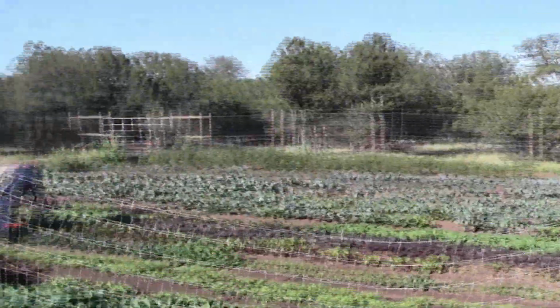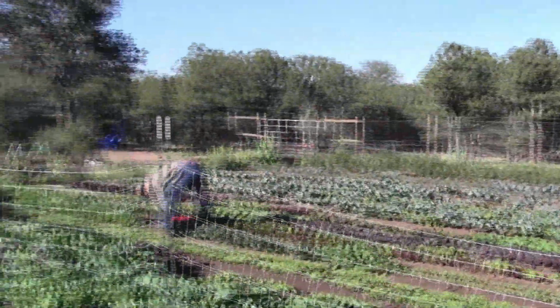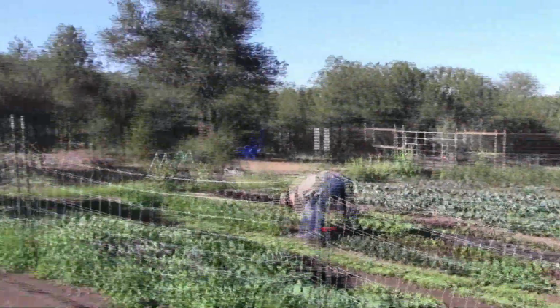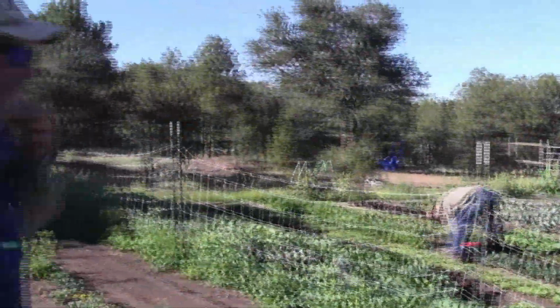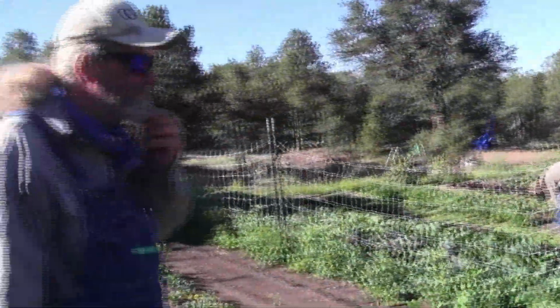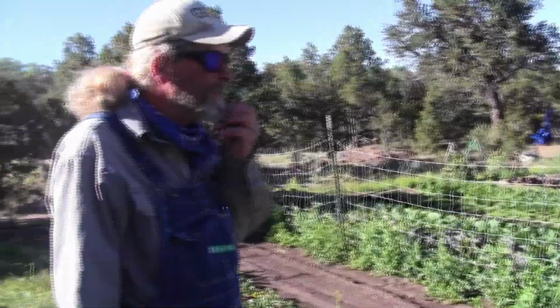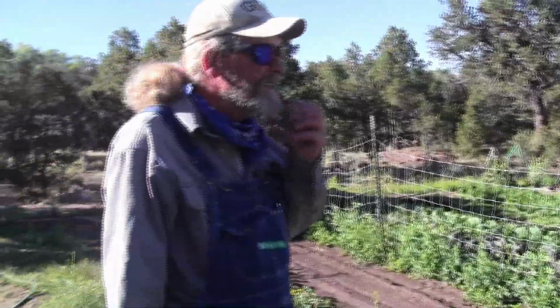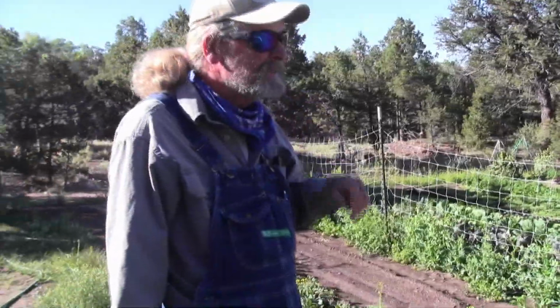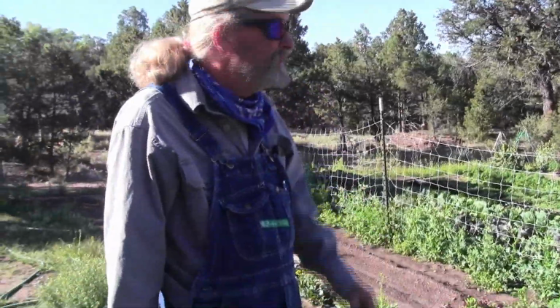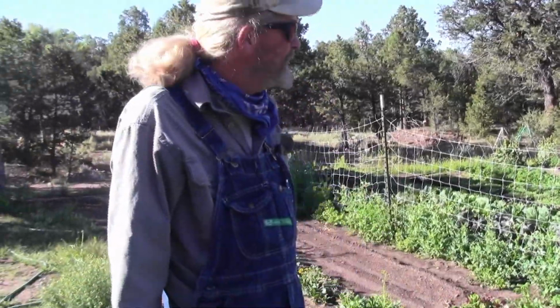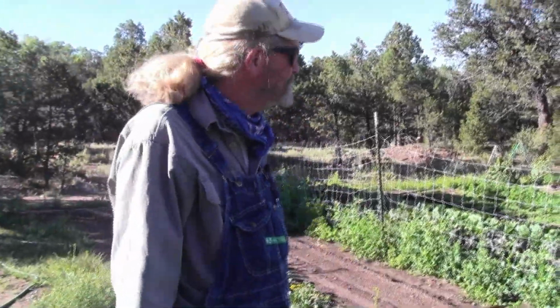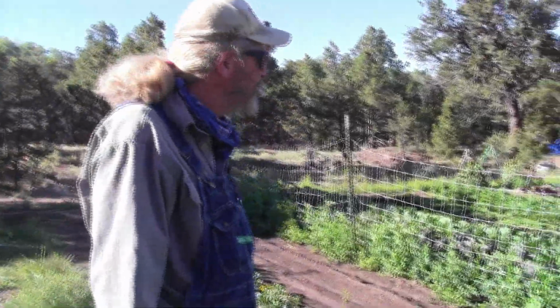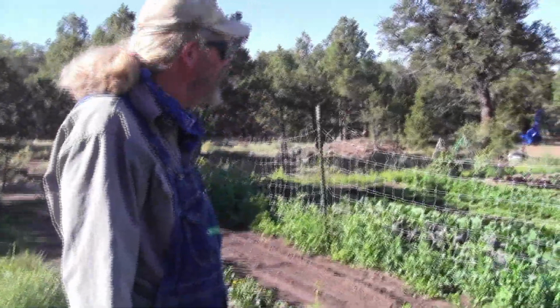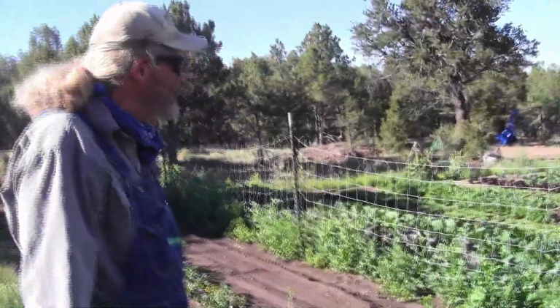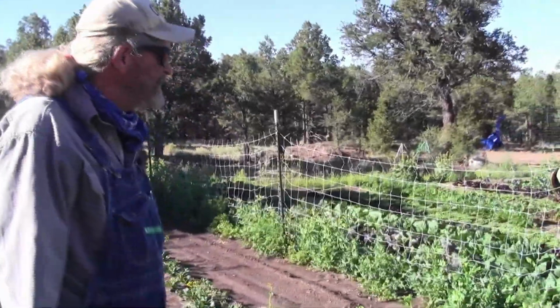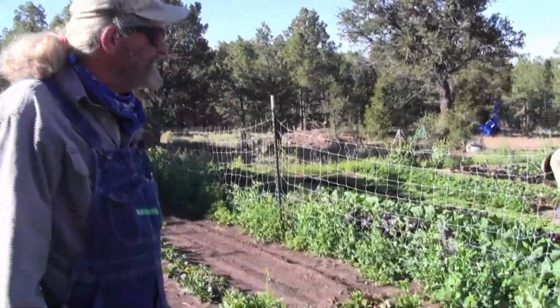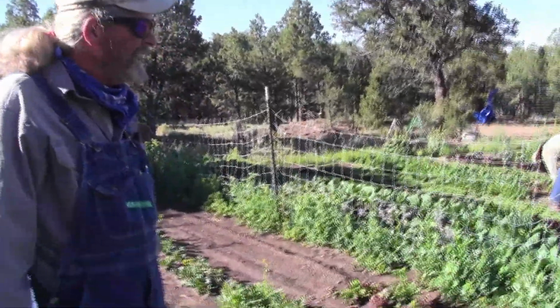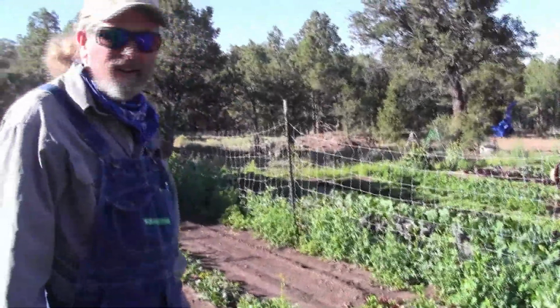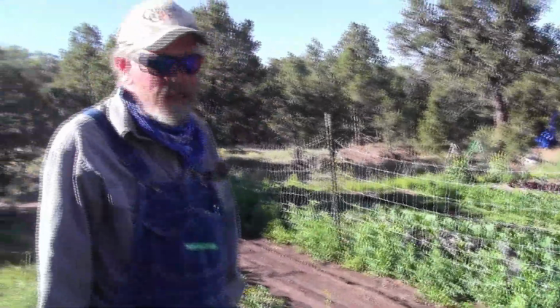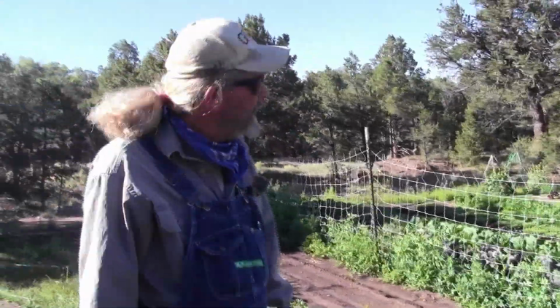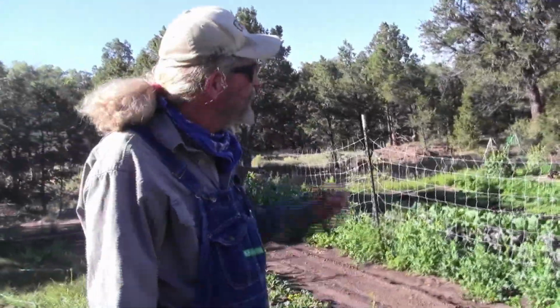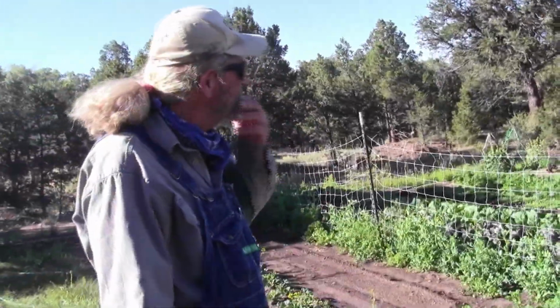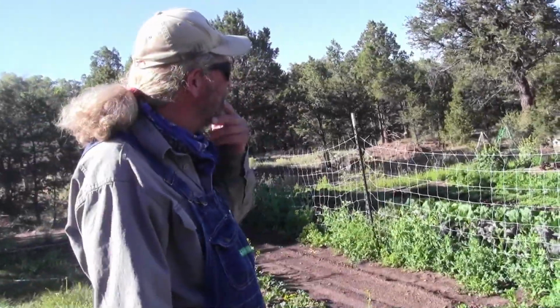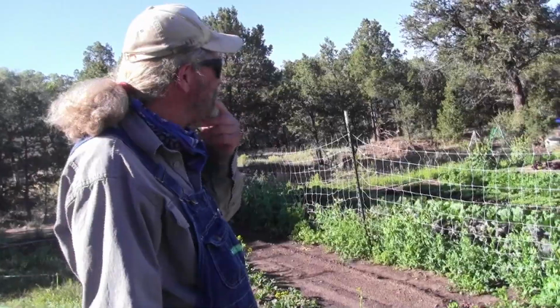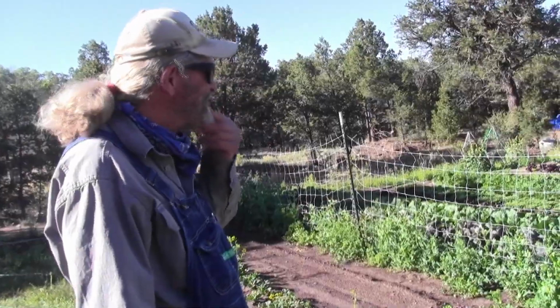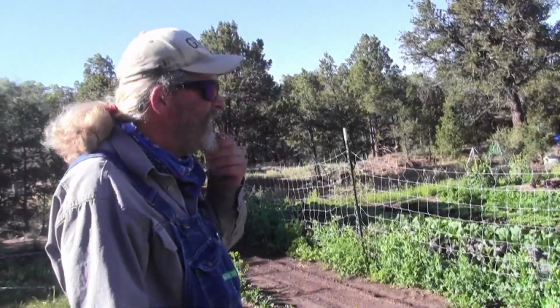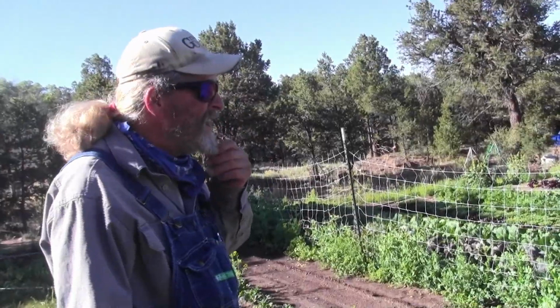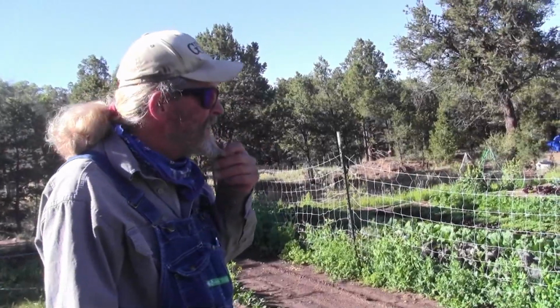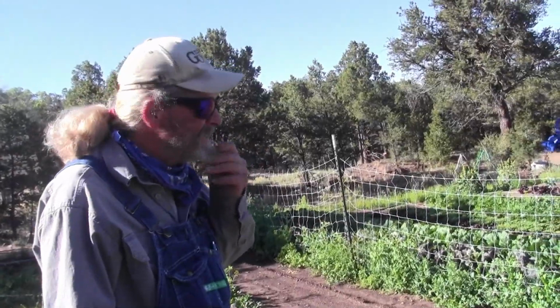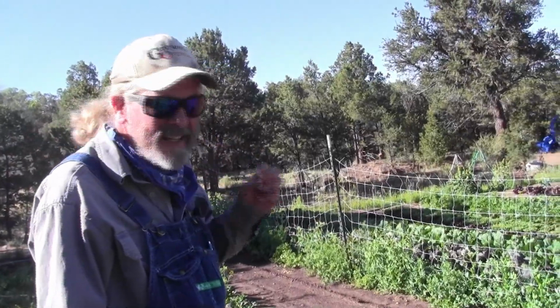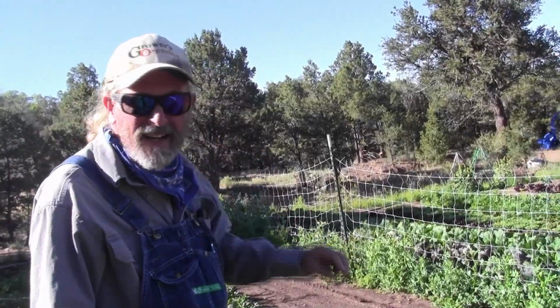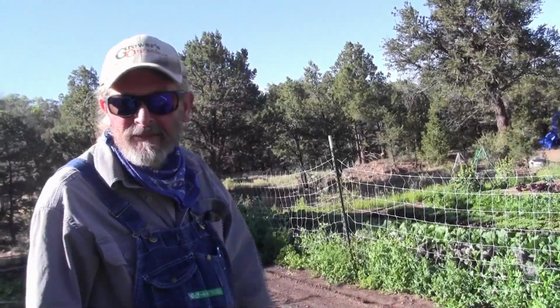Broccoli, romaine, butter lettuce, red romaine, two kinds of kale, red cabbage, chard, dandelion.